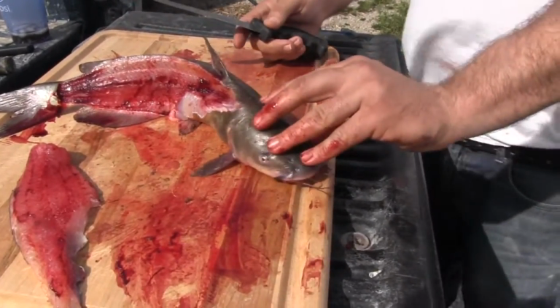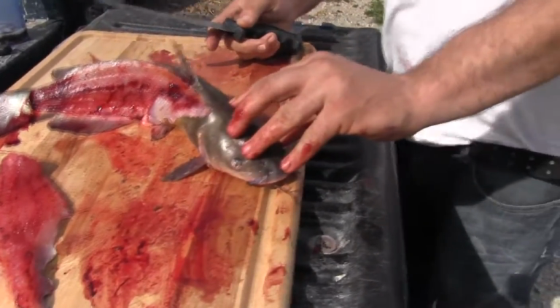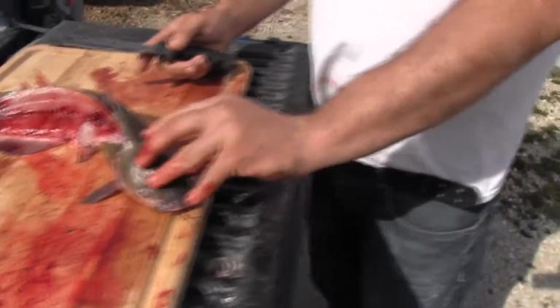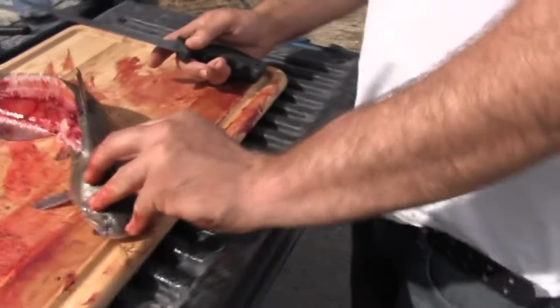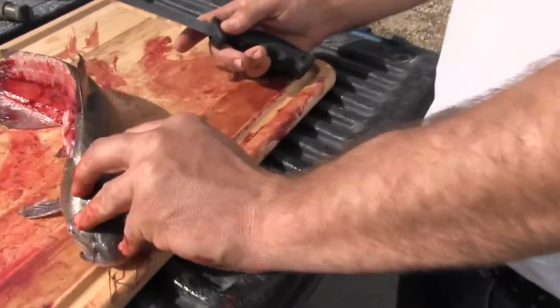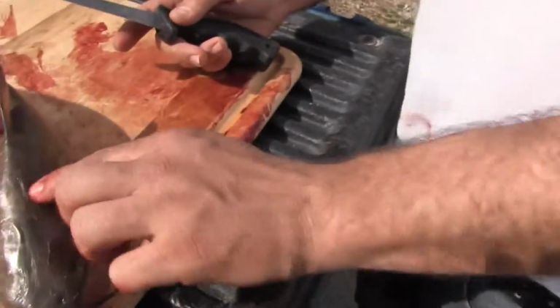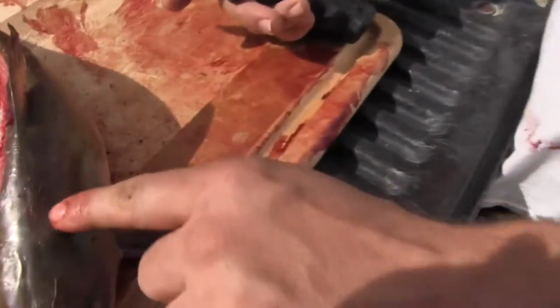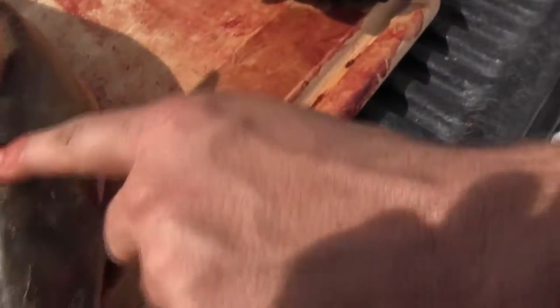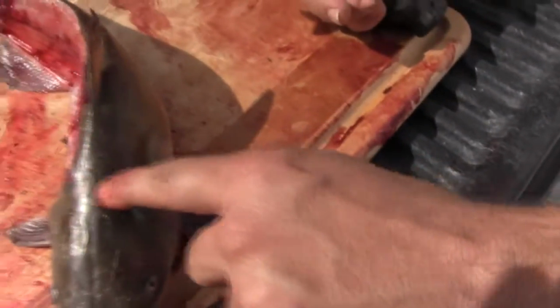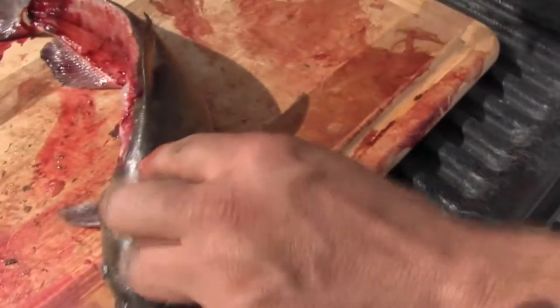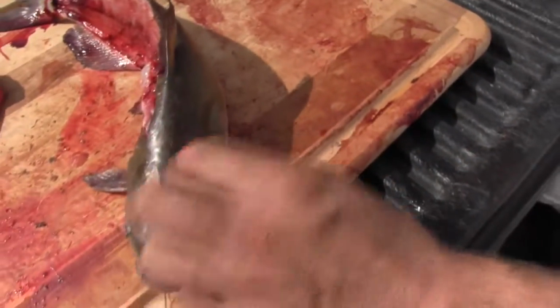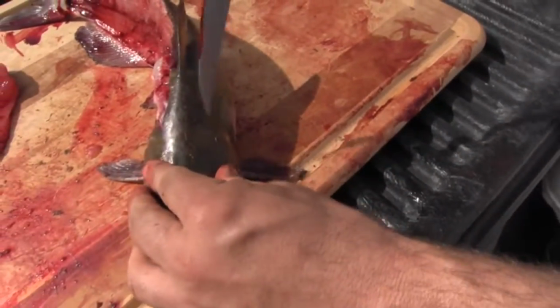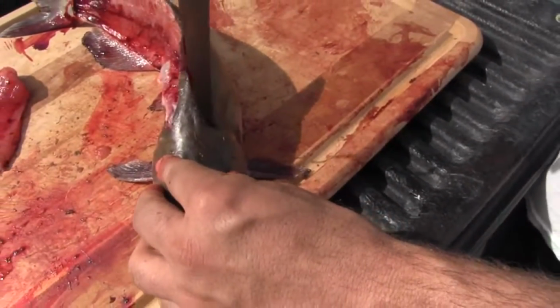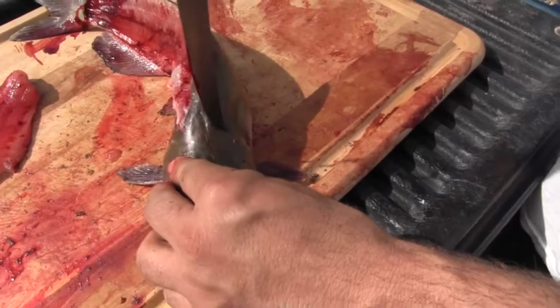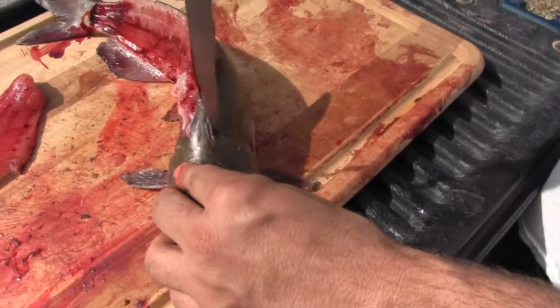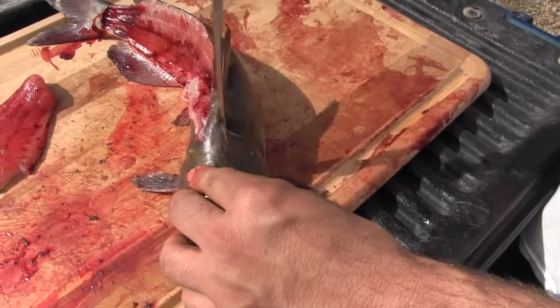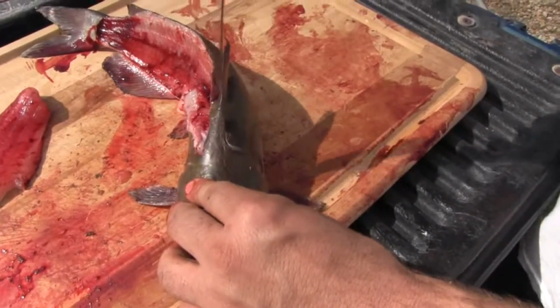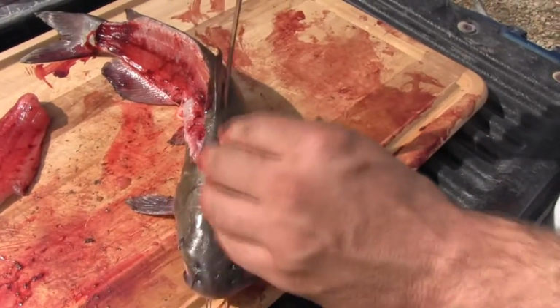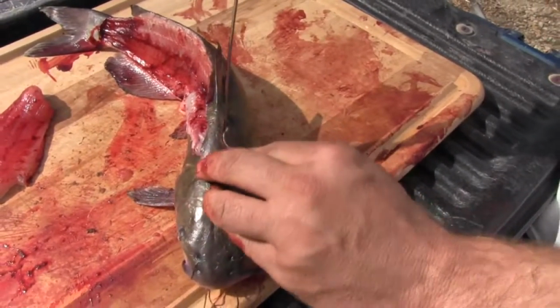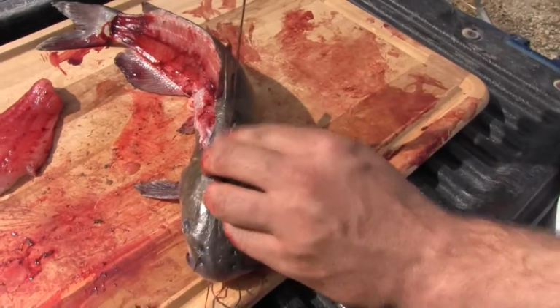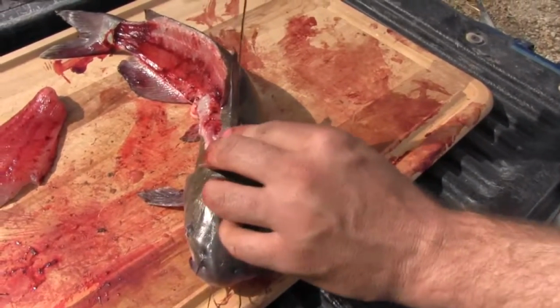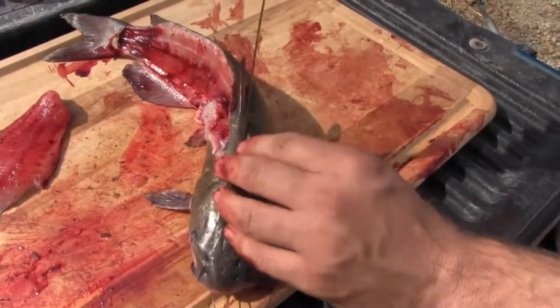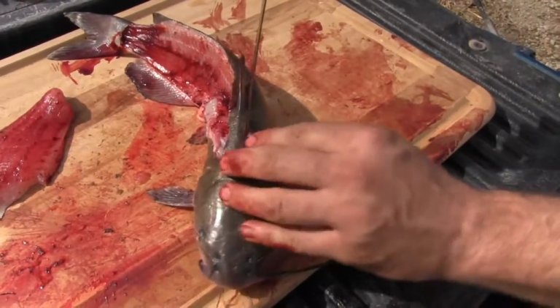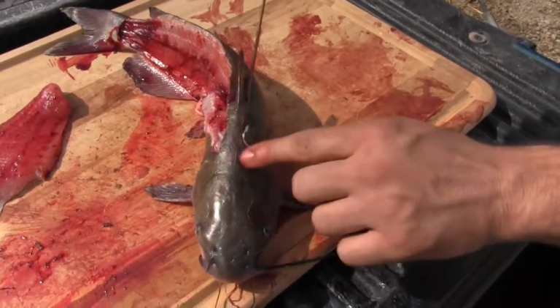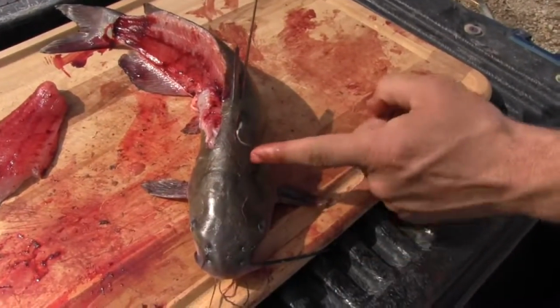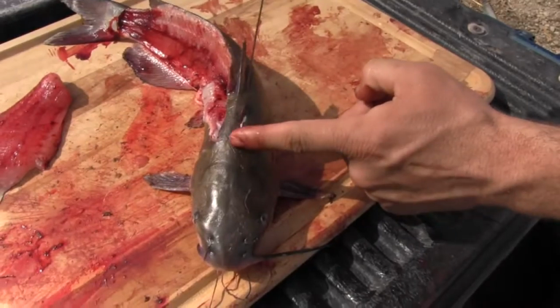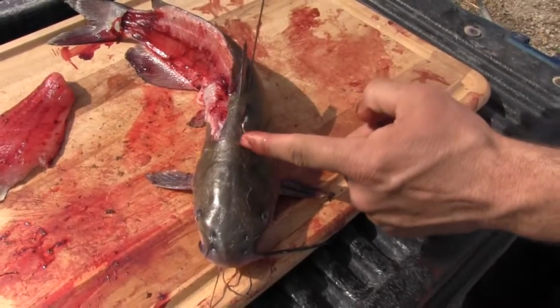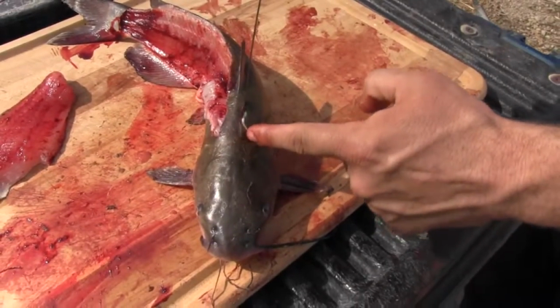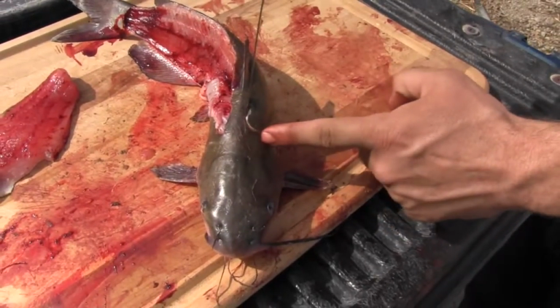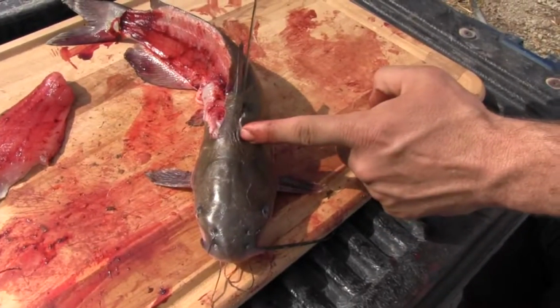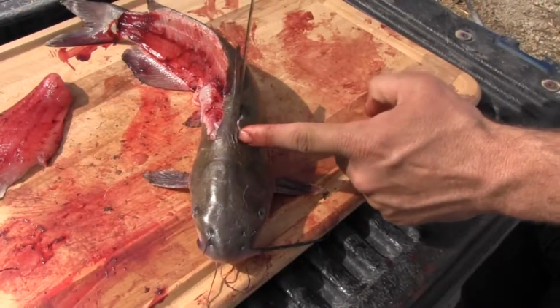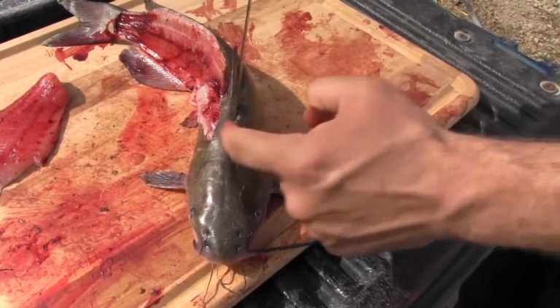How to find where to cut — you can feel it right here where the head is. Everything meets right here, right at the top of that spot. Right there, and then you're just running right along, basically right there.